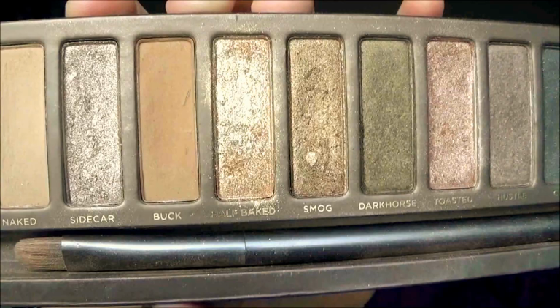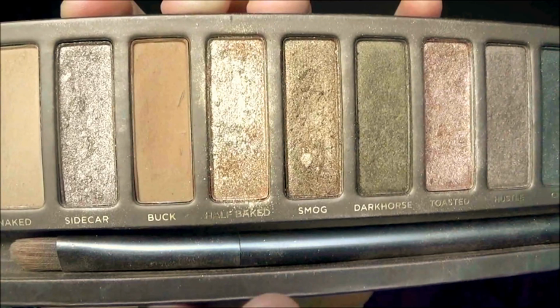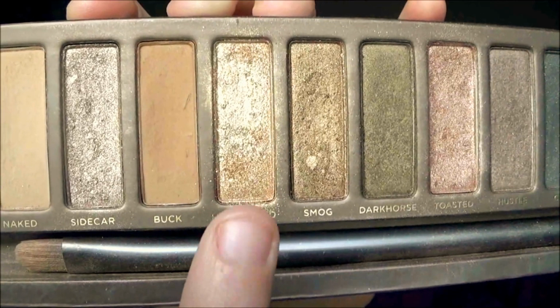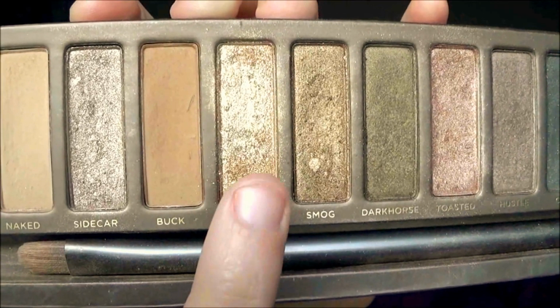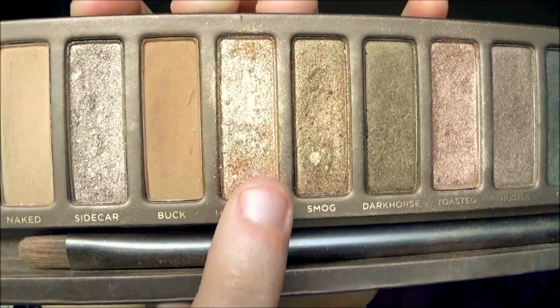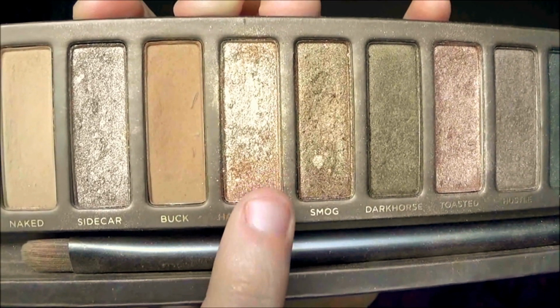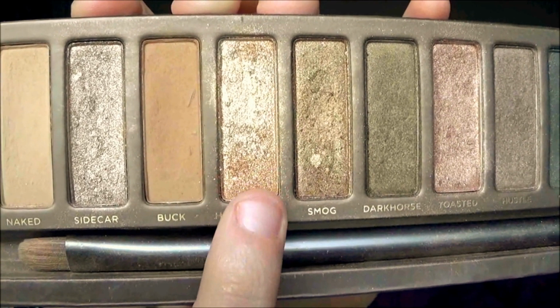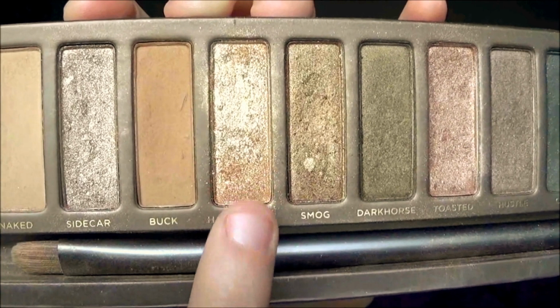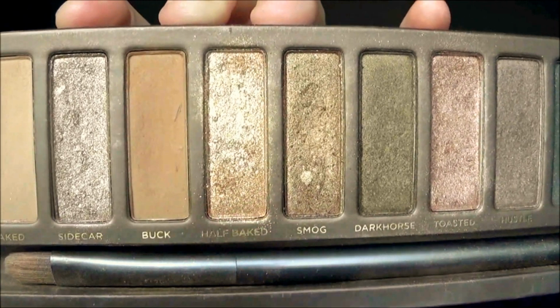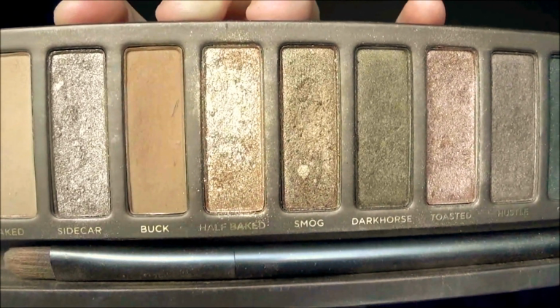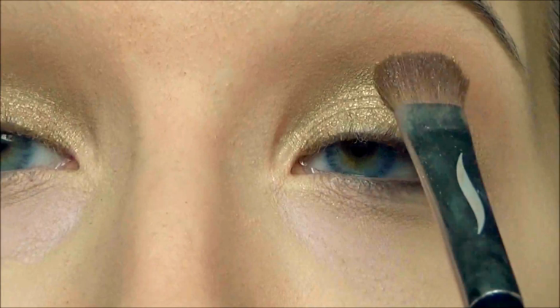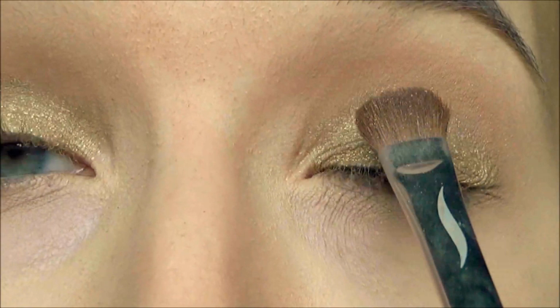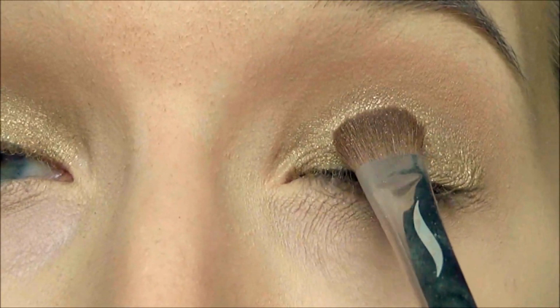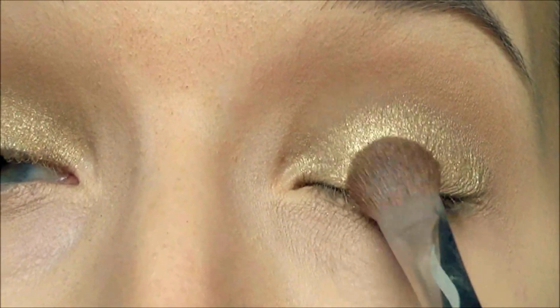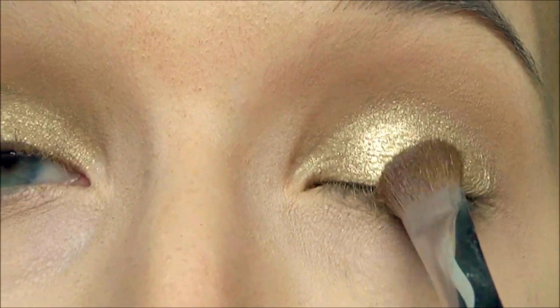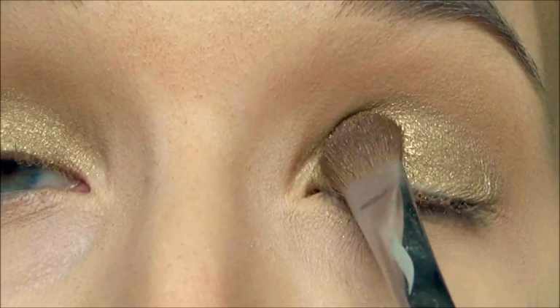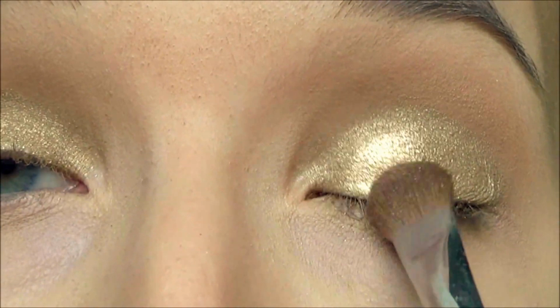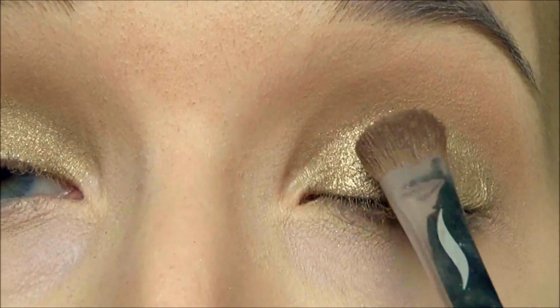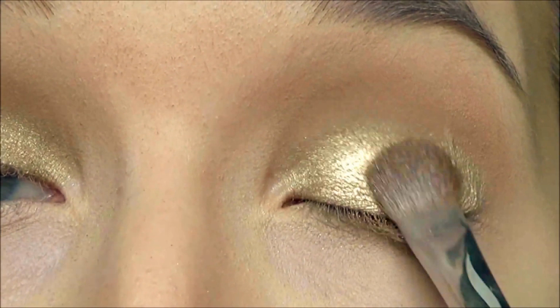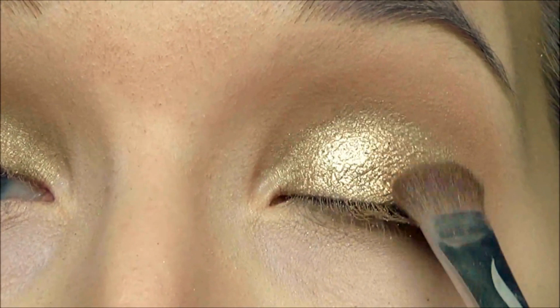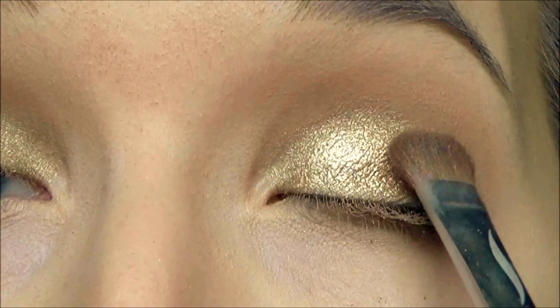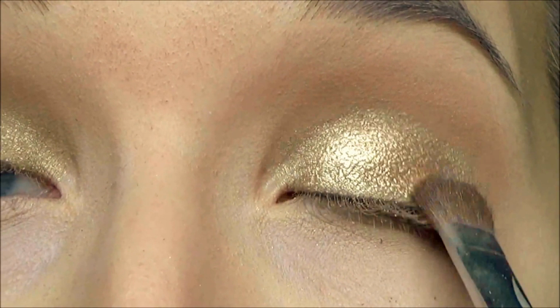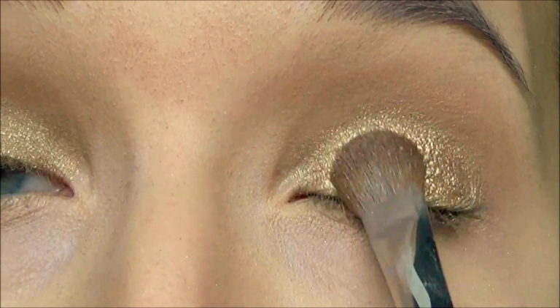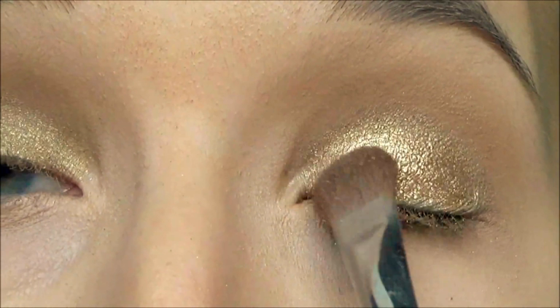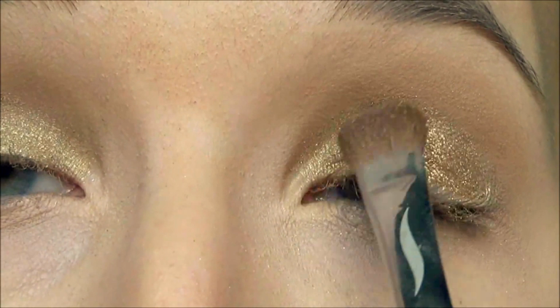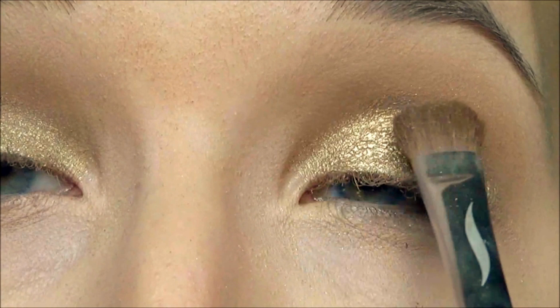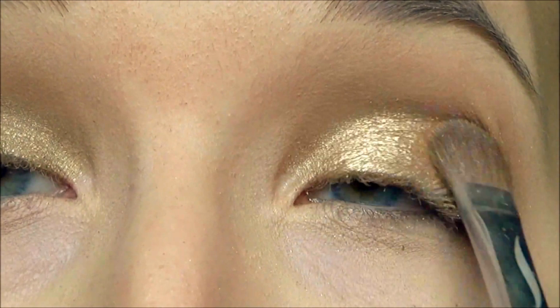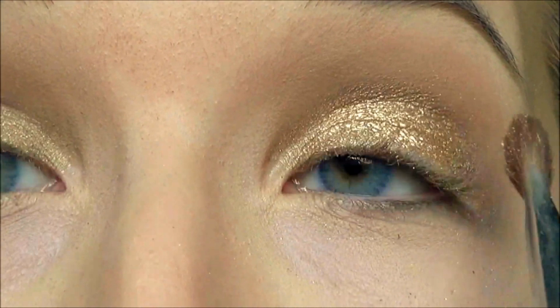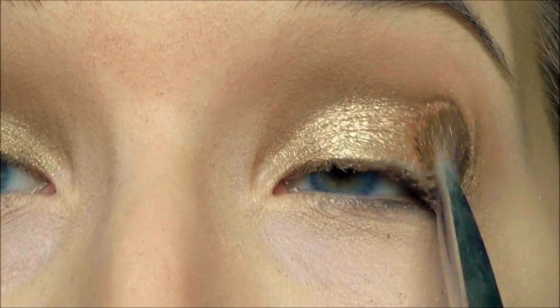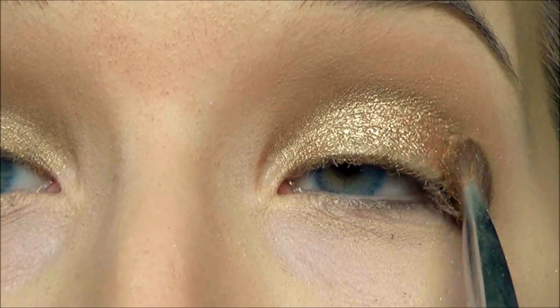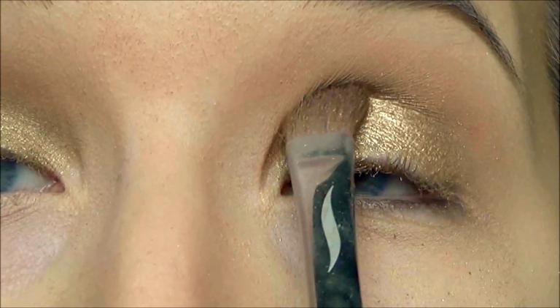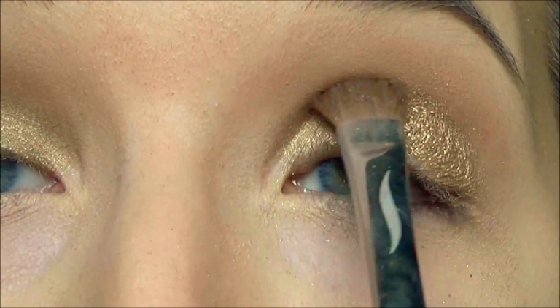Now we're going to take the shade Half Baked and using an eyeshadow brush we're going to place it right on top of the Maybelline eyeshadow base that we have used.